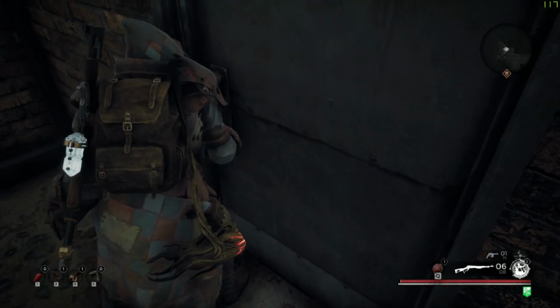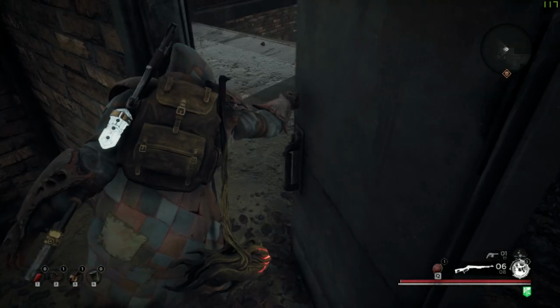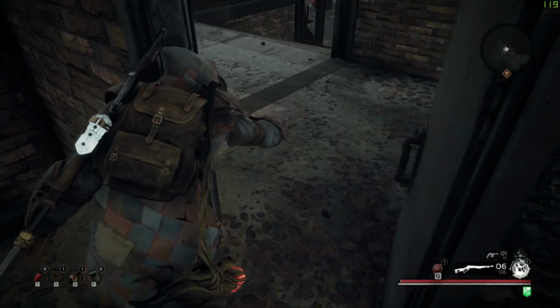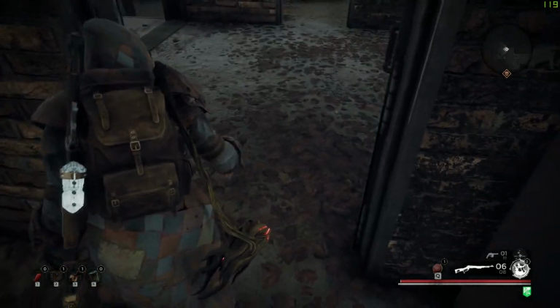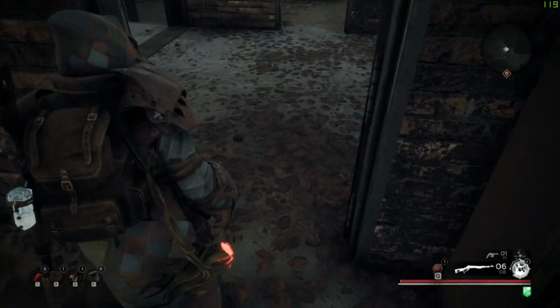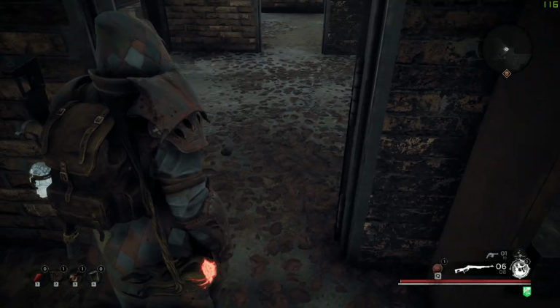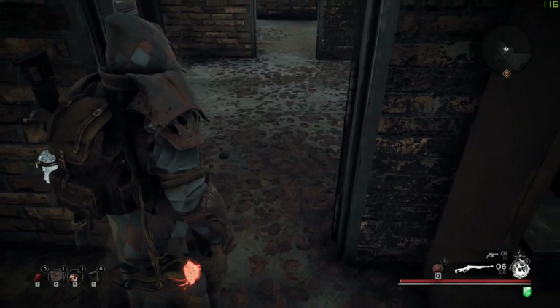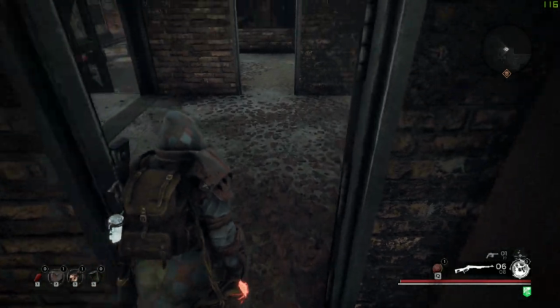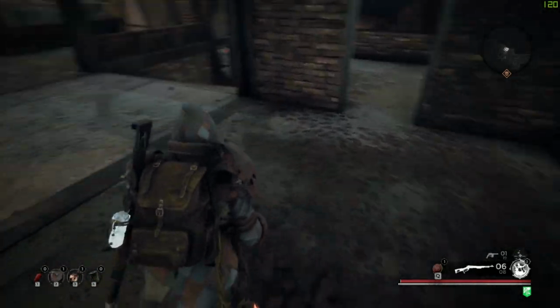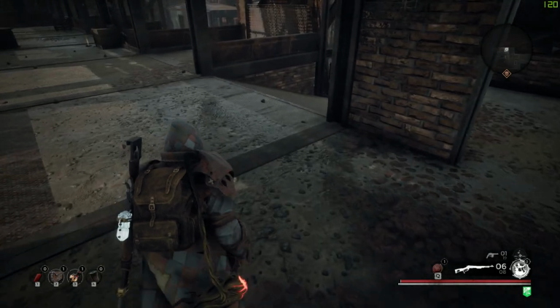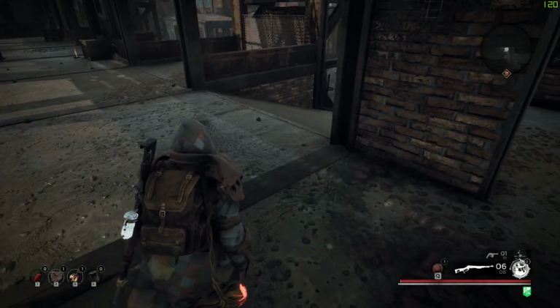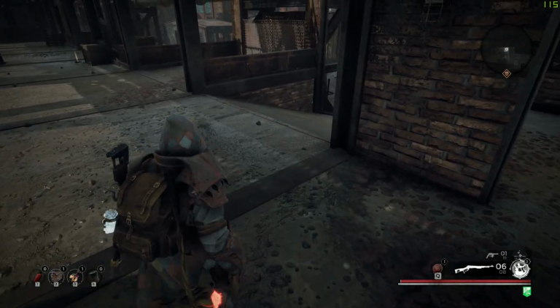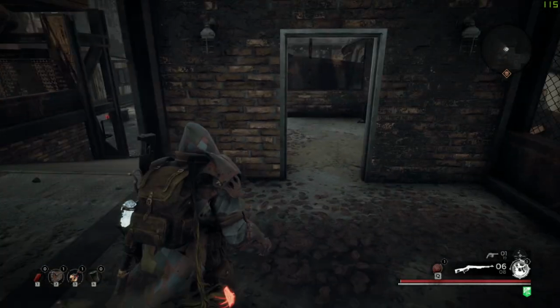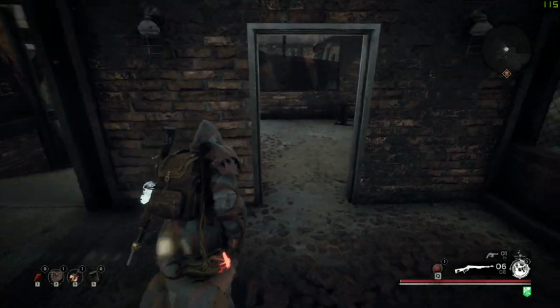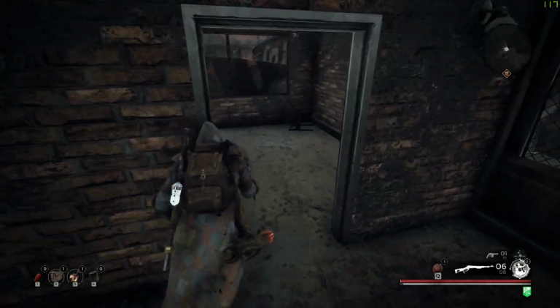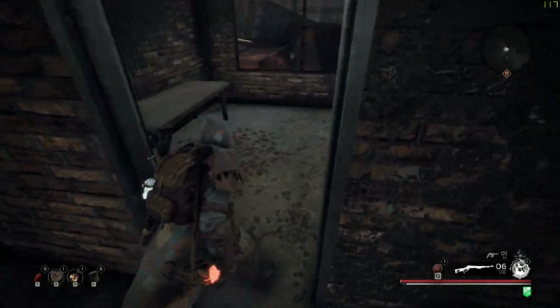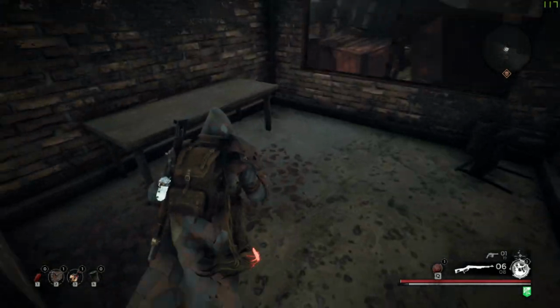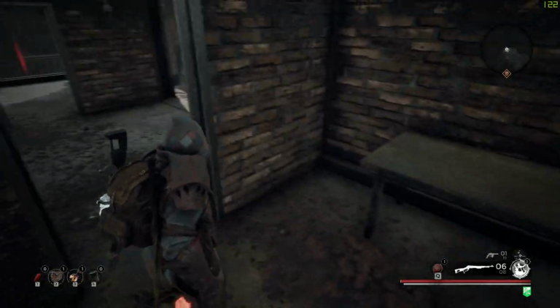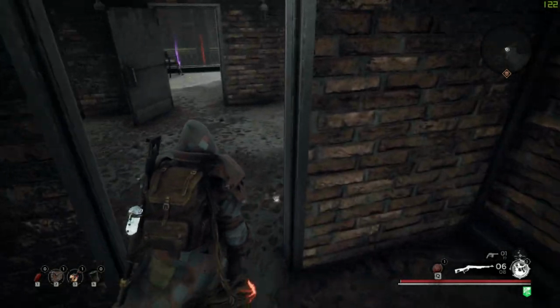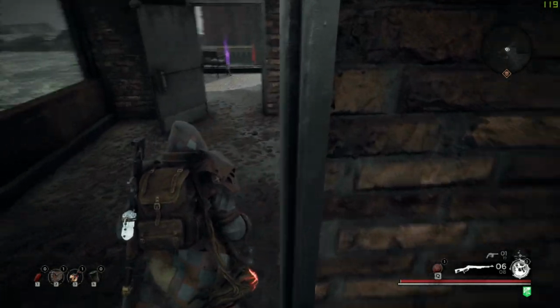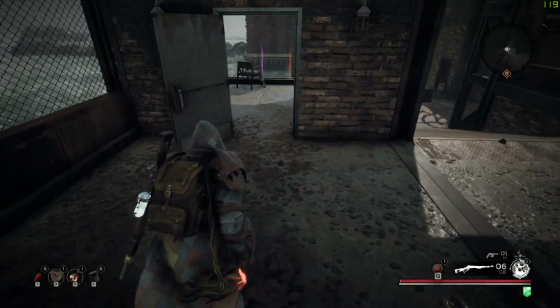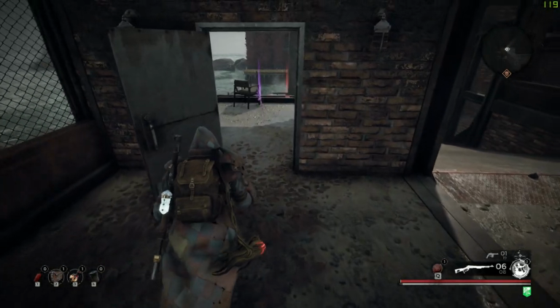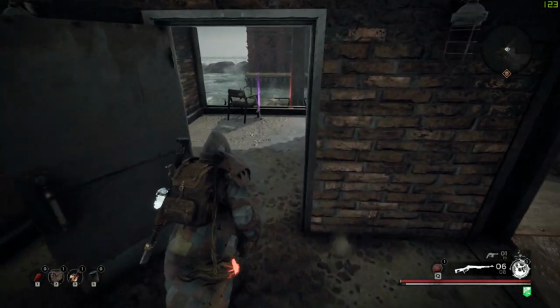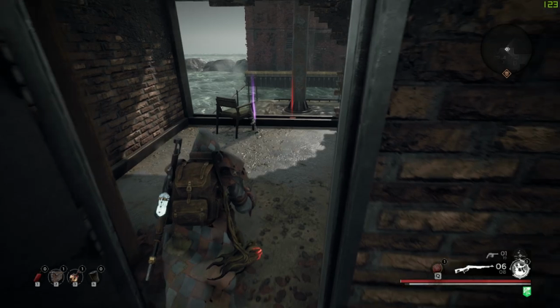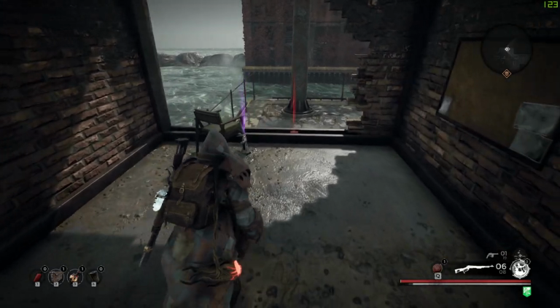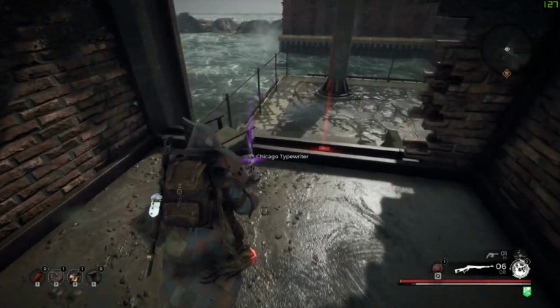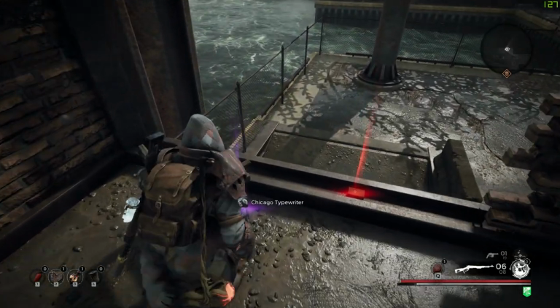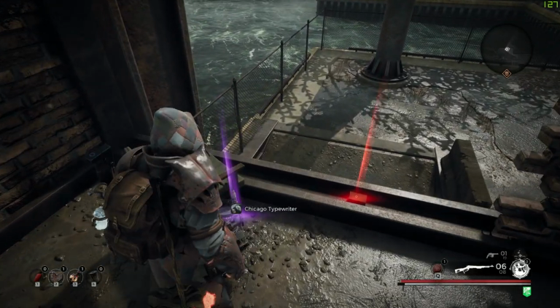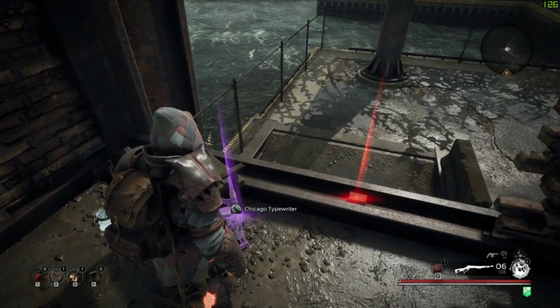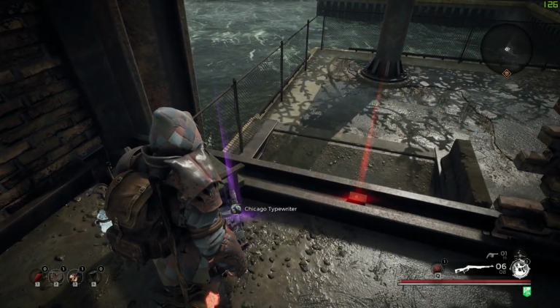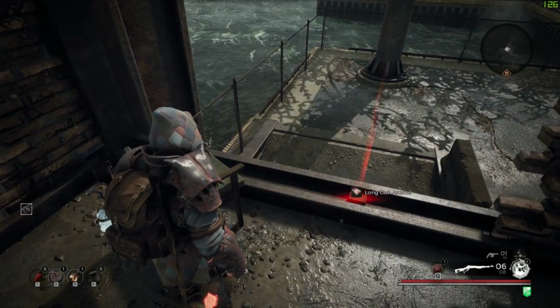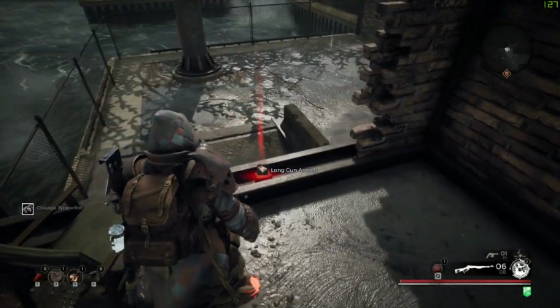Basically, the game thinks you're already inside the secret room and allows you to open the door from the inside. So now when you turn around, the door will be open and the Chicago Typewriter will be yours.